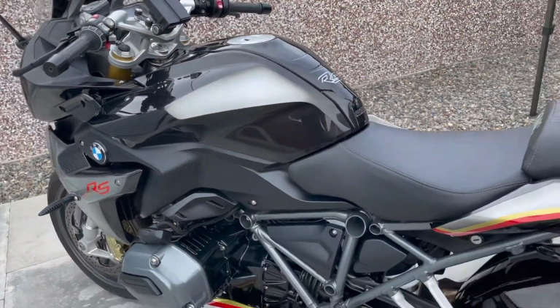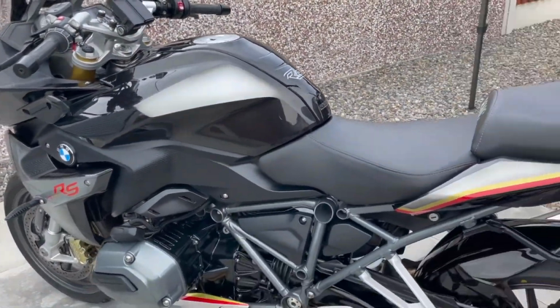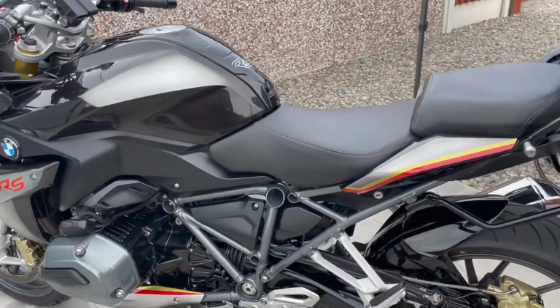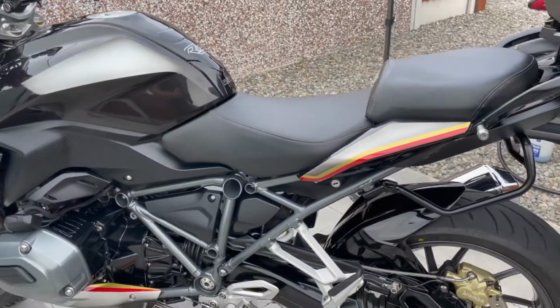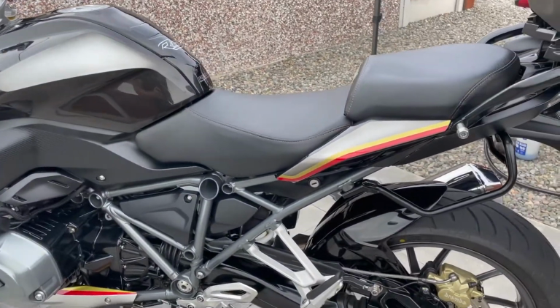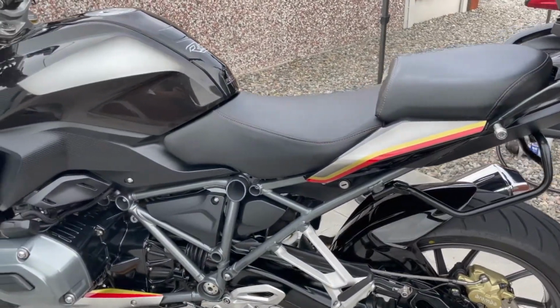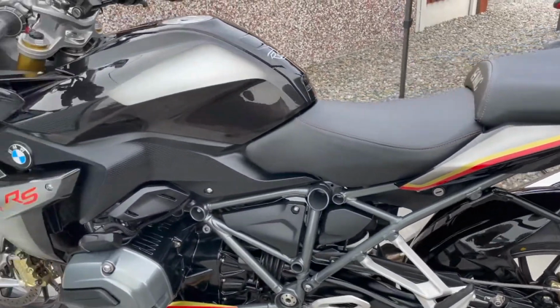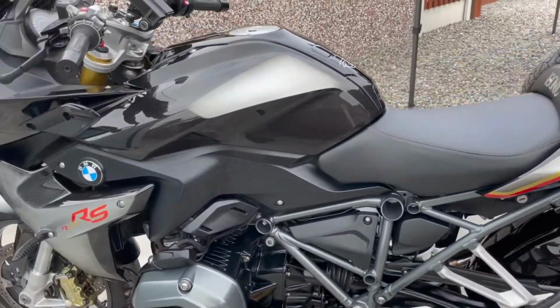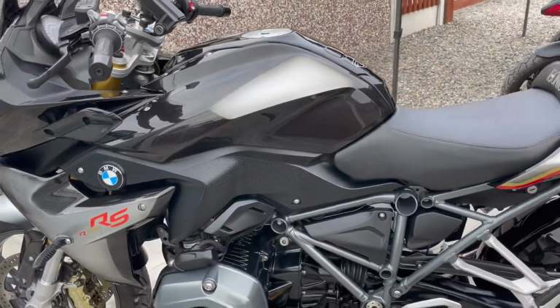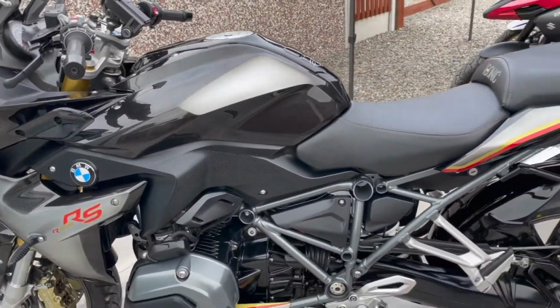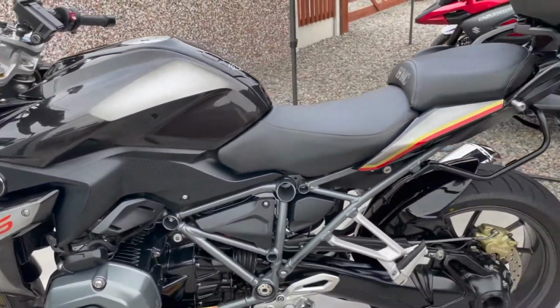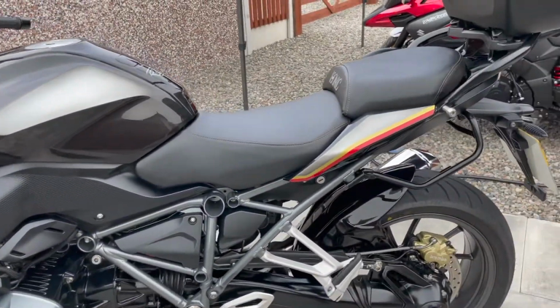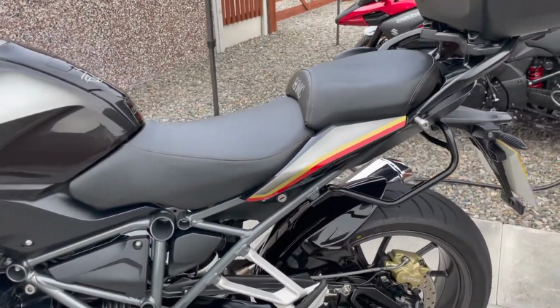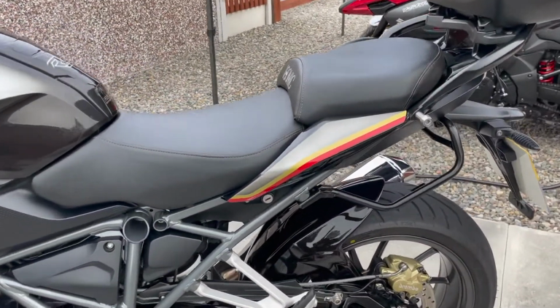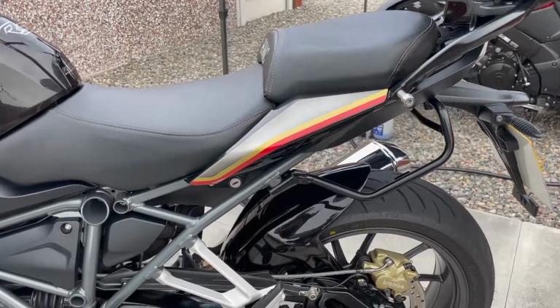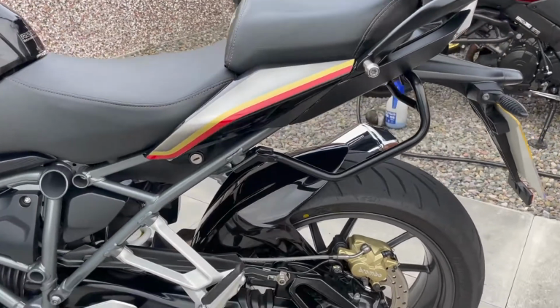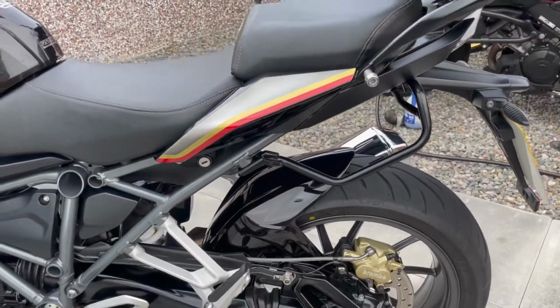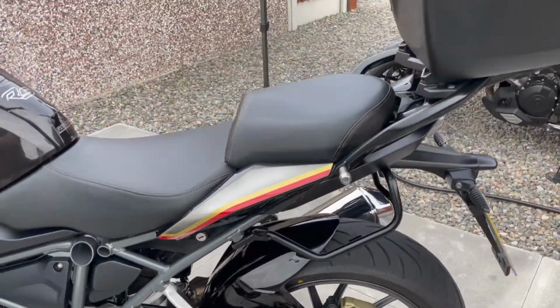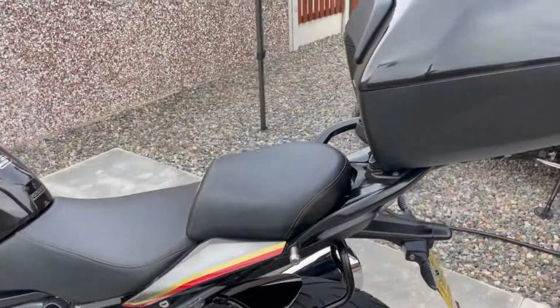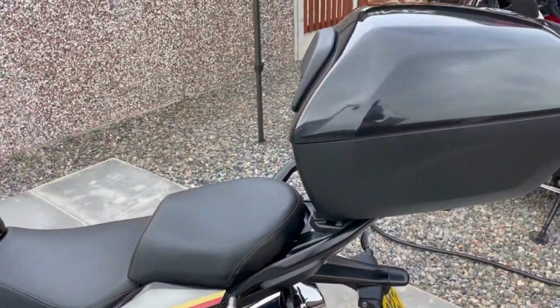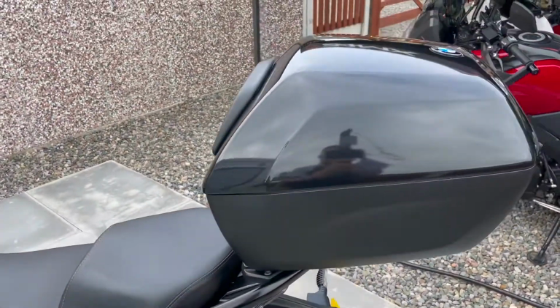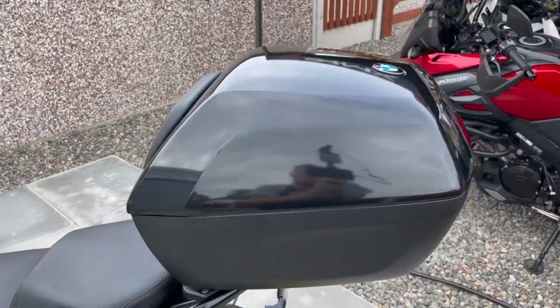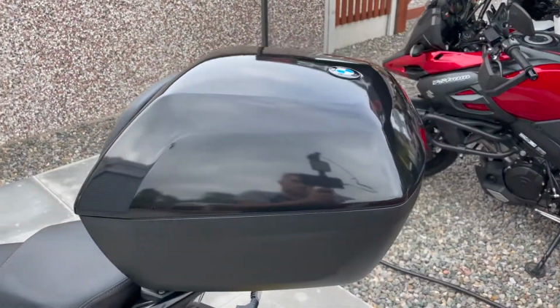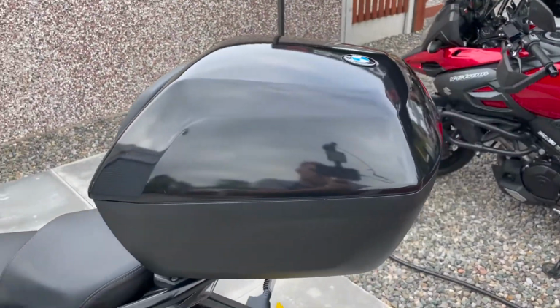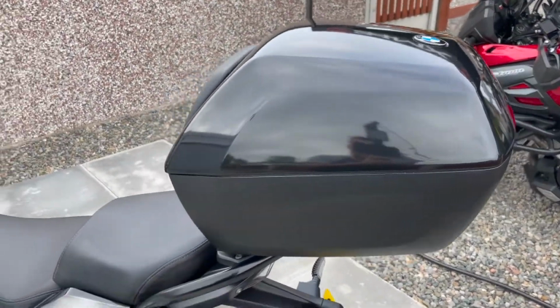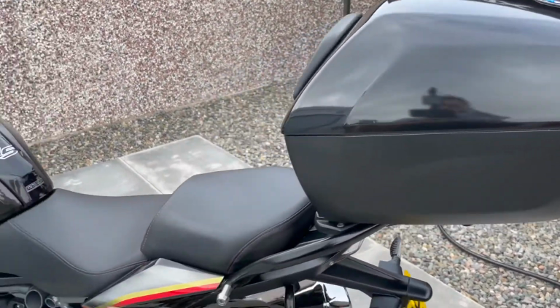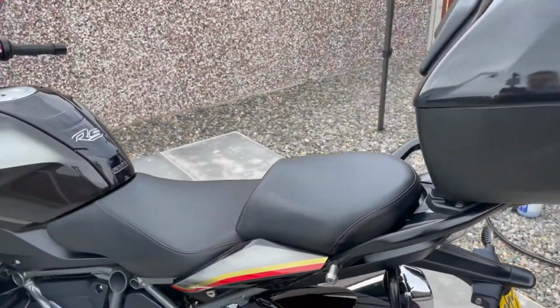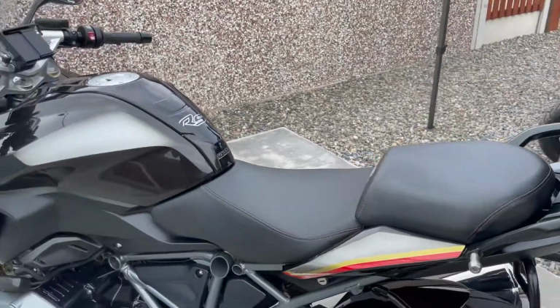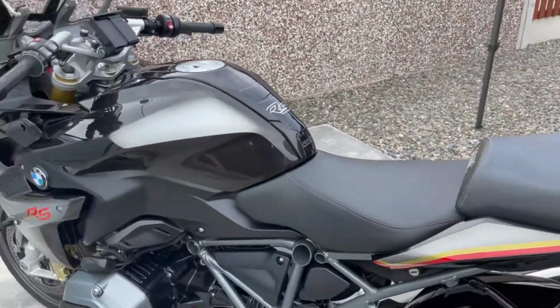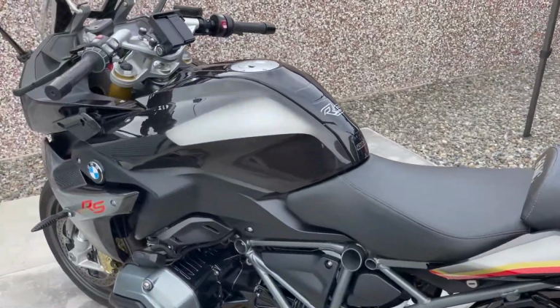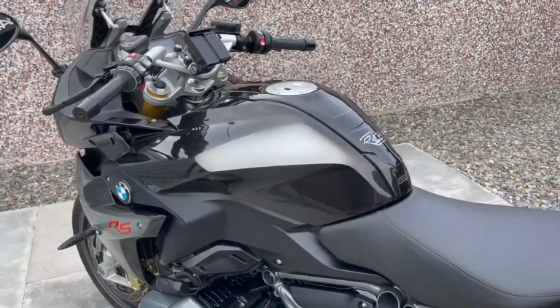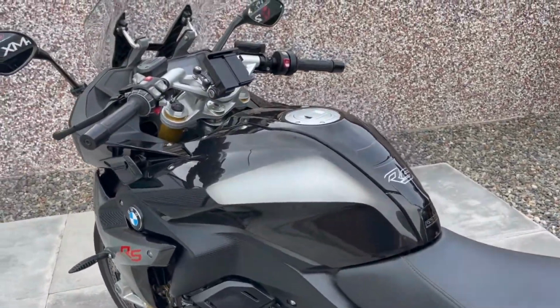It really does have a hell of a lot of spec with this bike. On top of that it comes with the rear hugger, and it's also got the genuine BMW matching back box that's even been colour coded to this paint scheme as well.